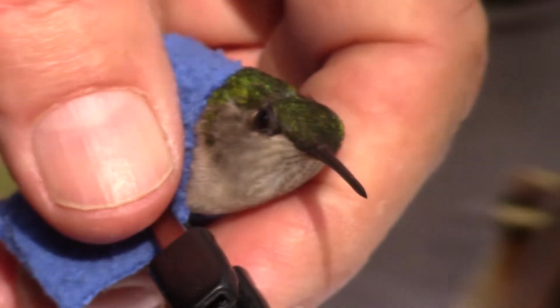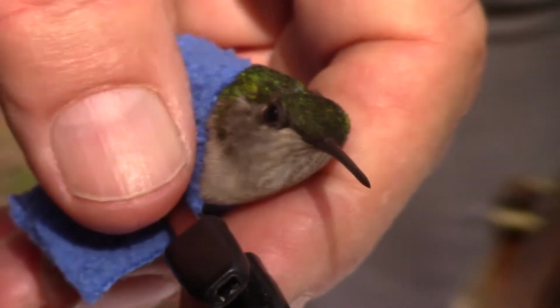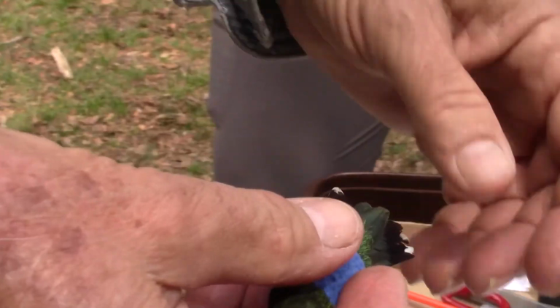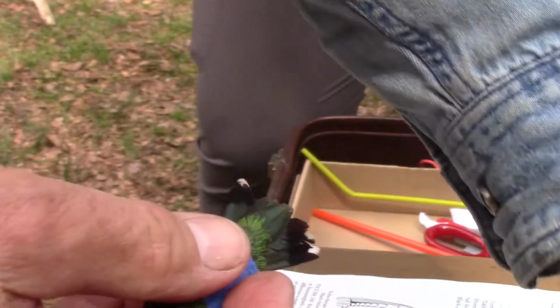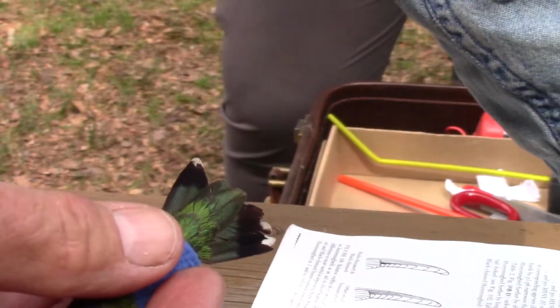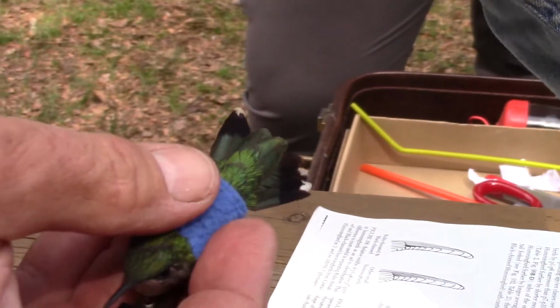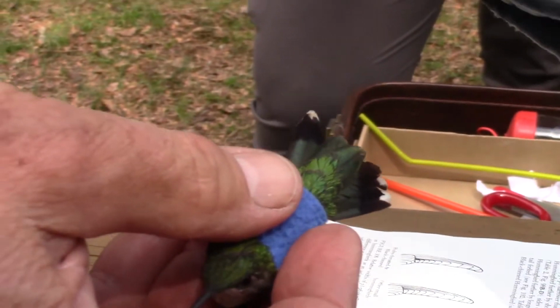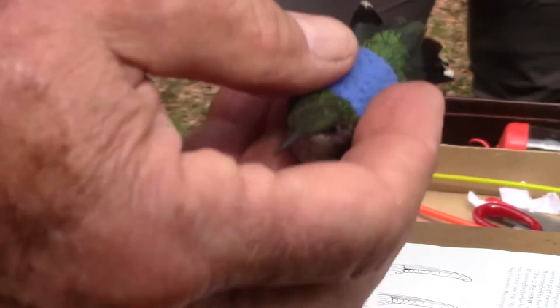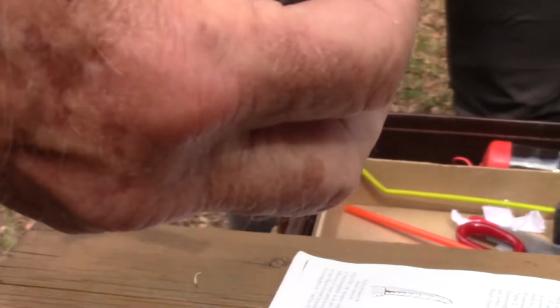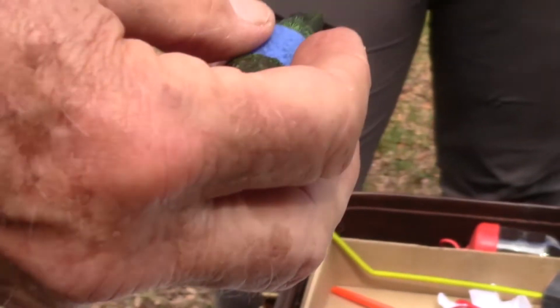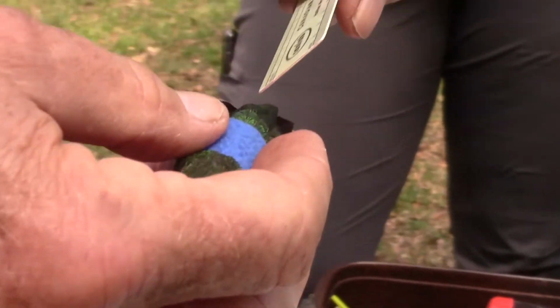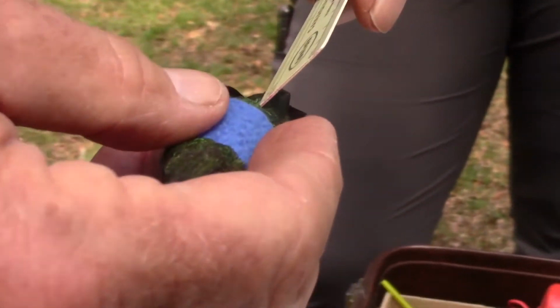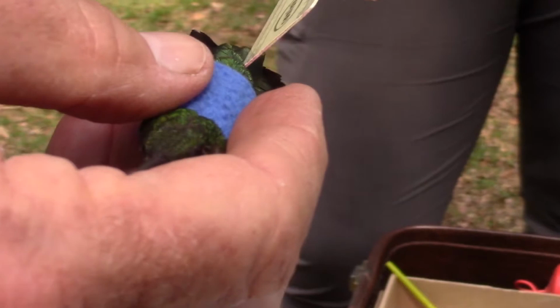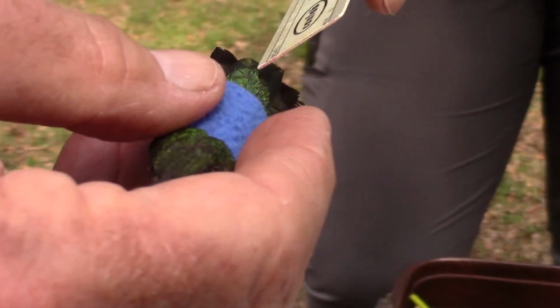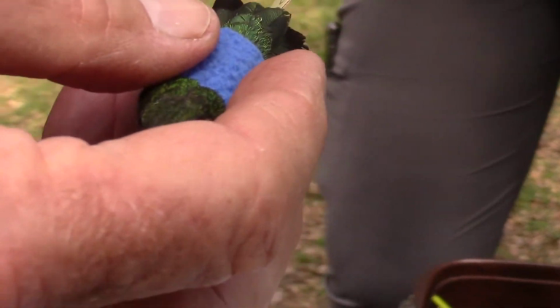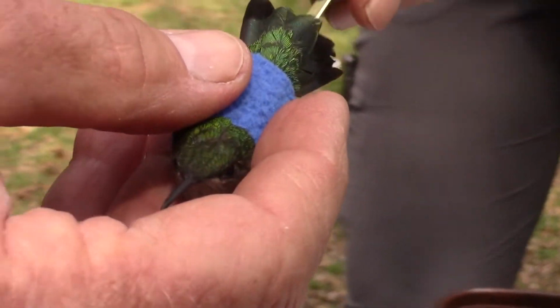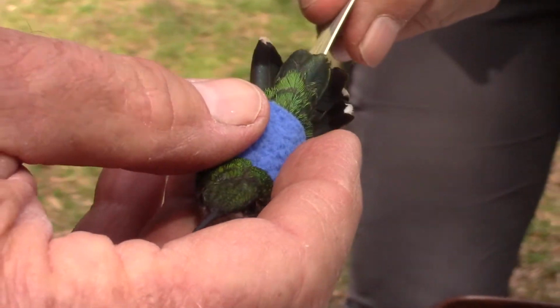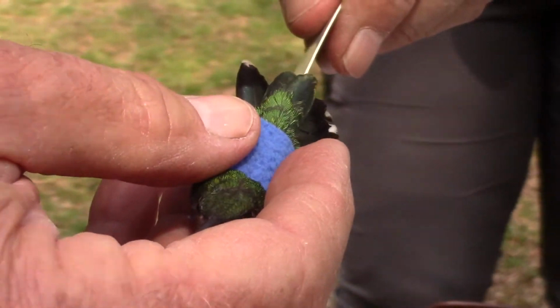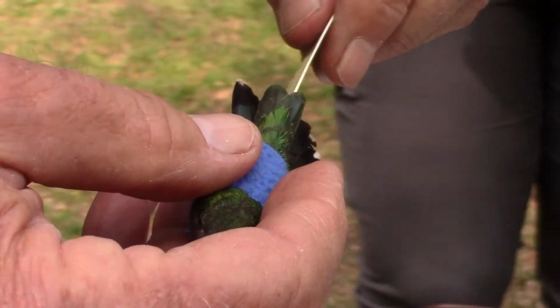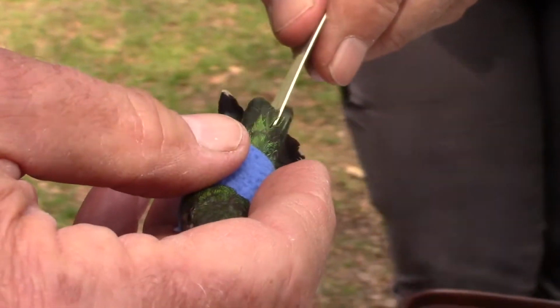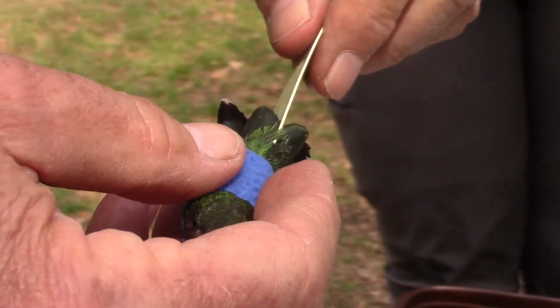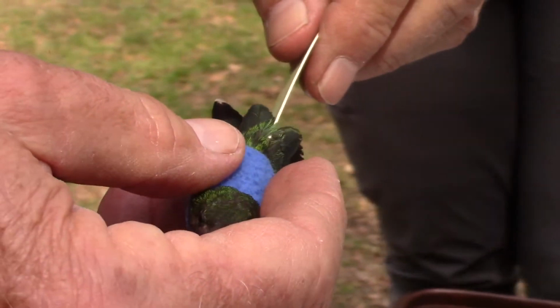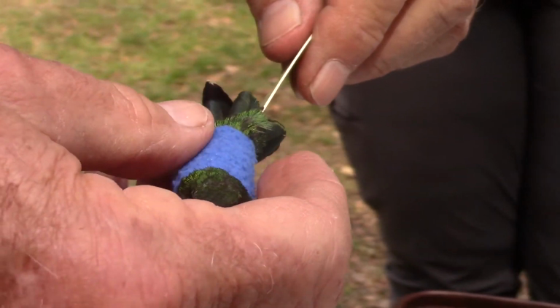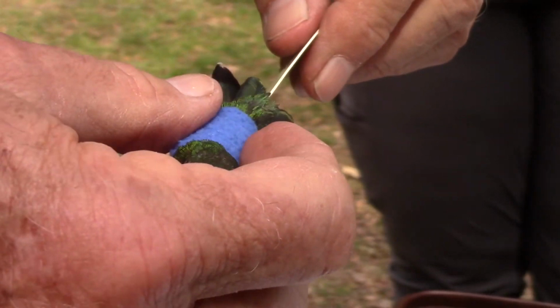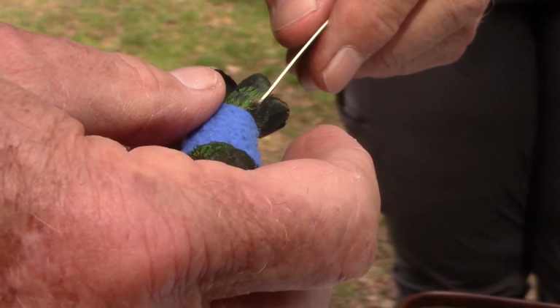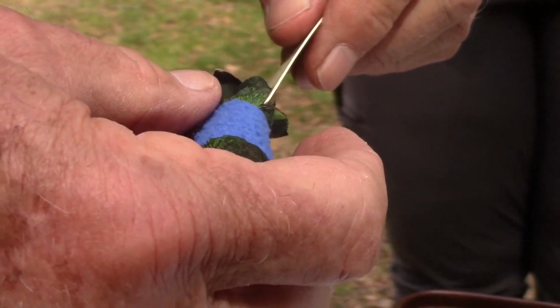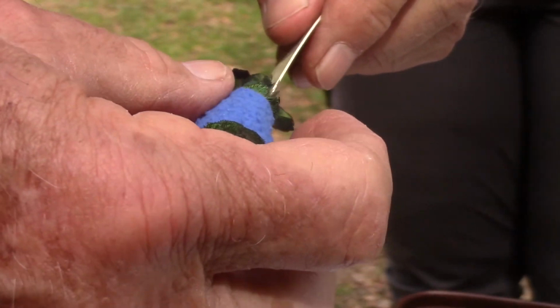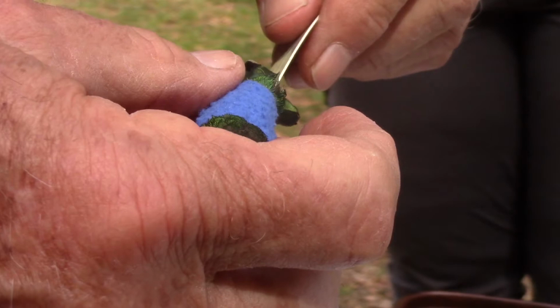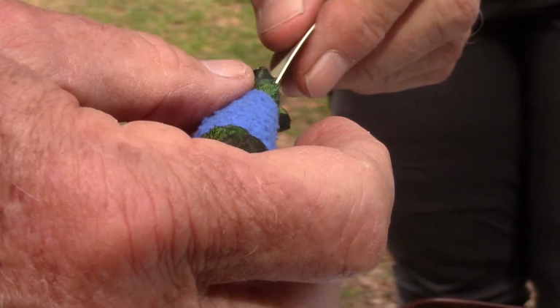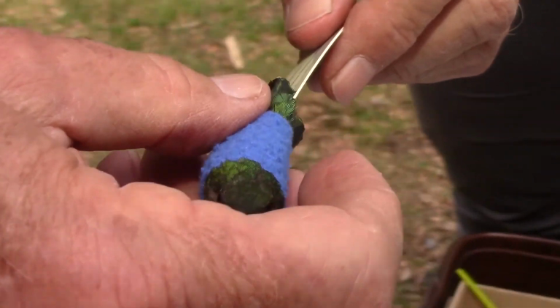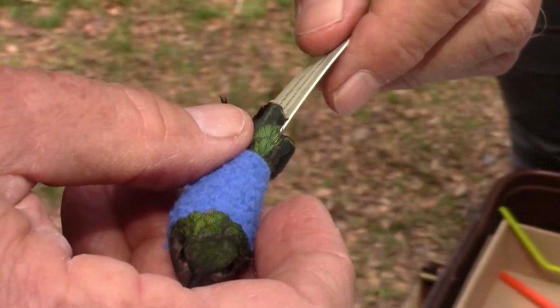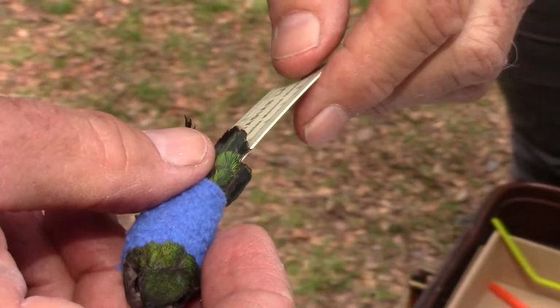Banding them like this allows us to gain more information about their migration, movements, and survival from year to year. Doing so on a long-term basis lets us understand how their population is changing in response to our rapidly changing world.